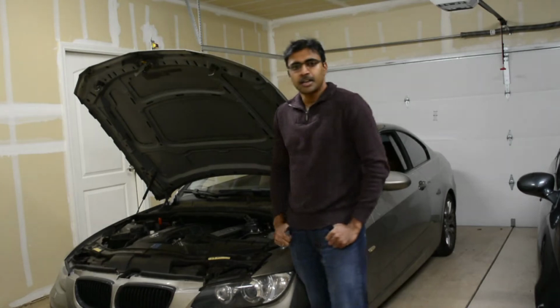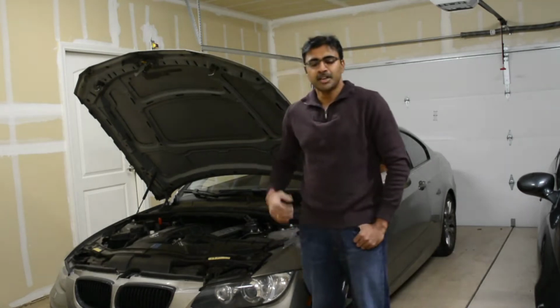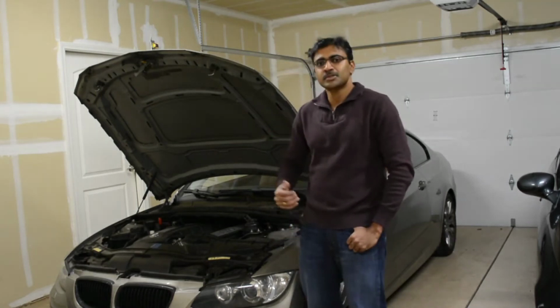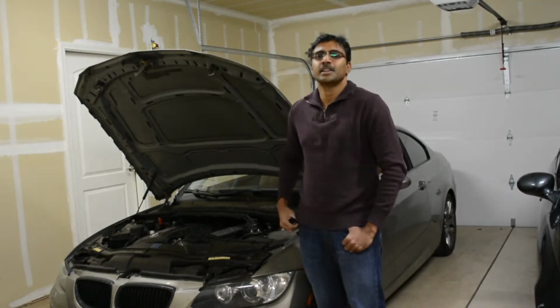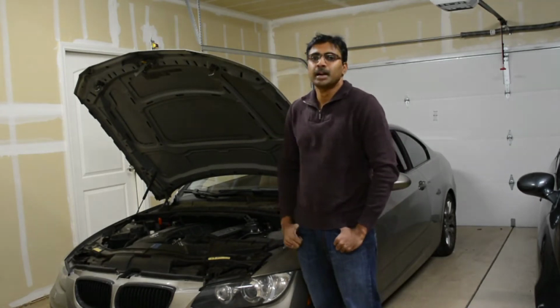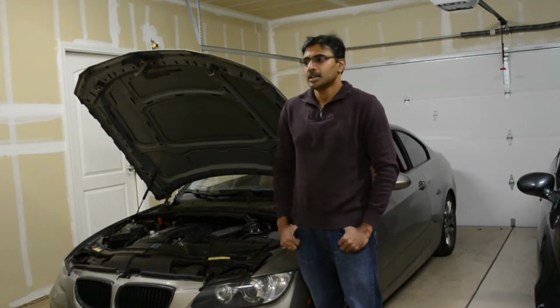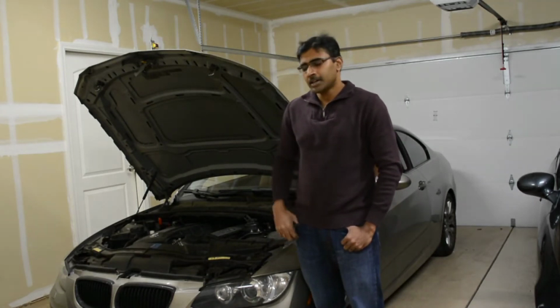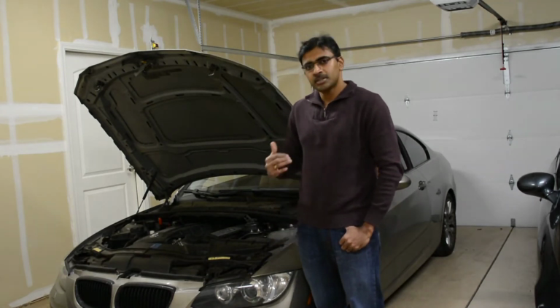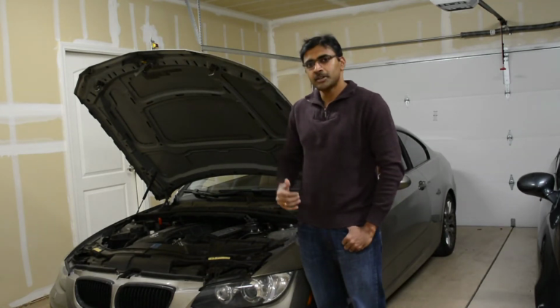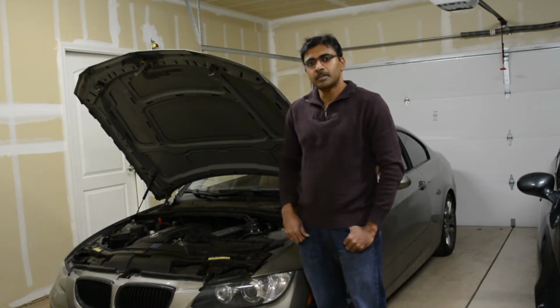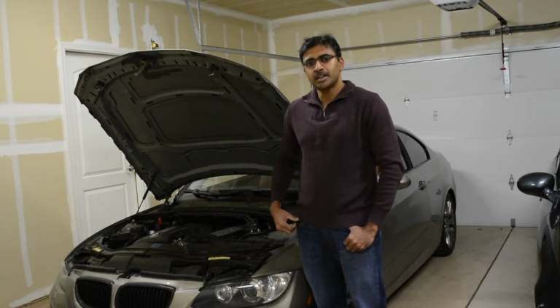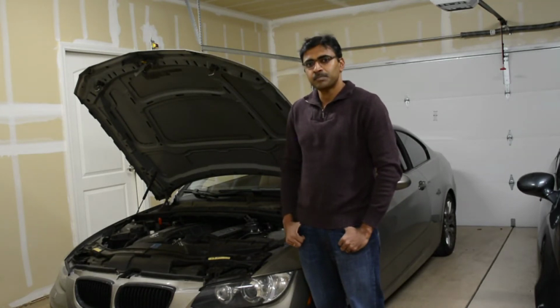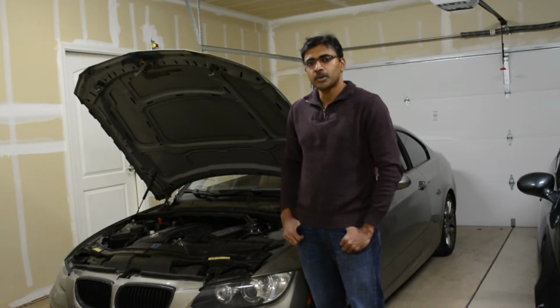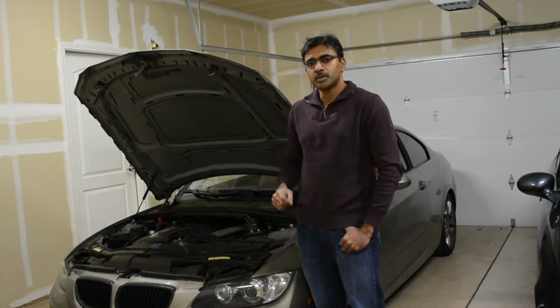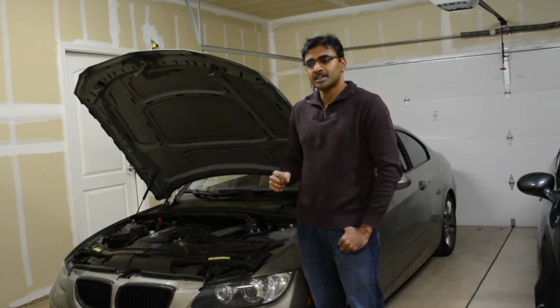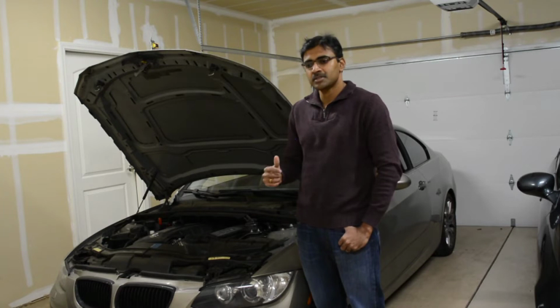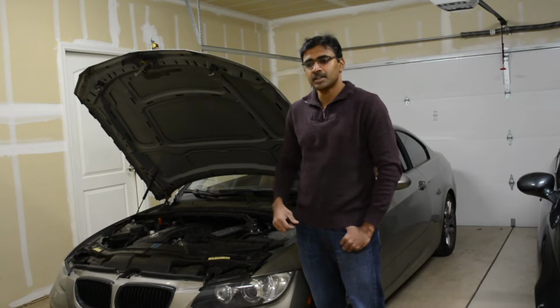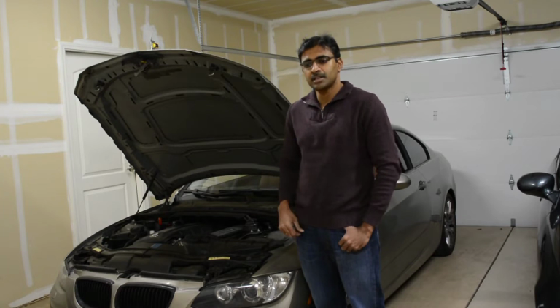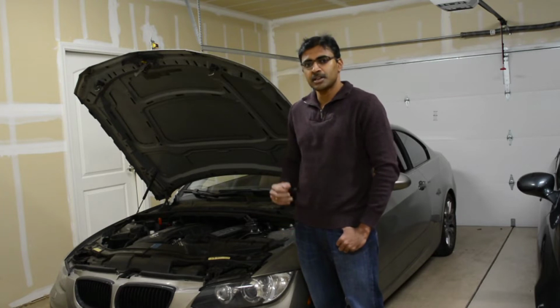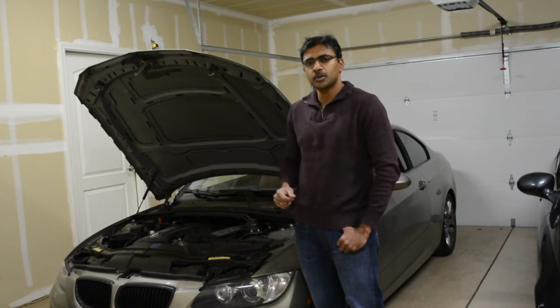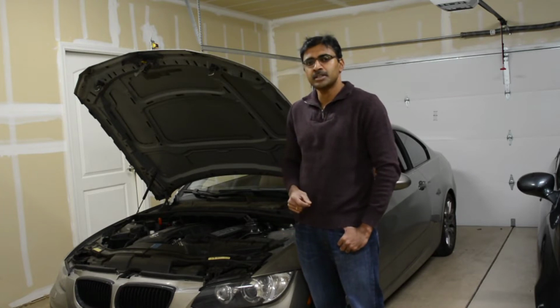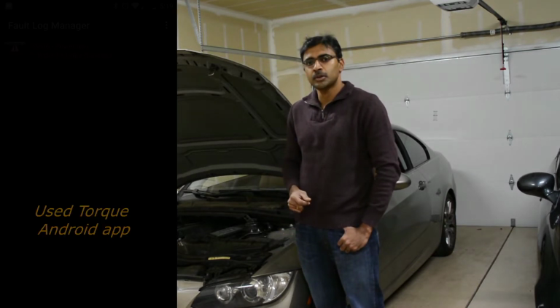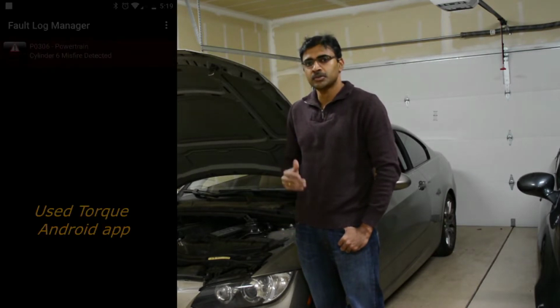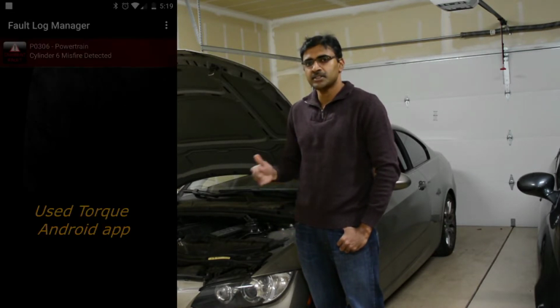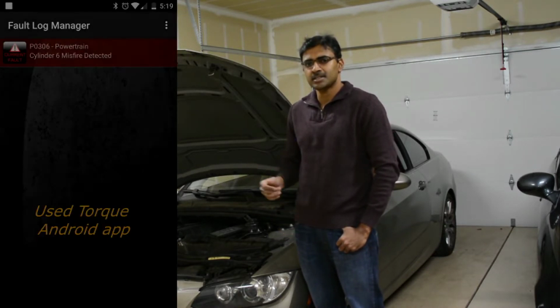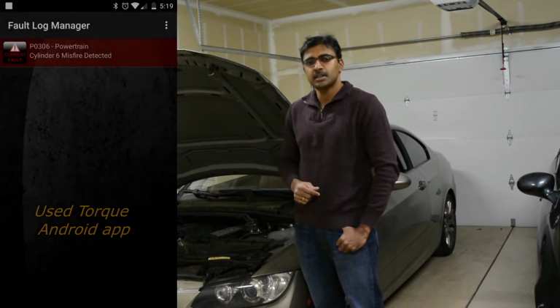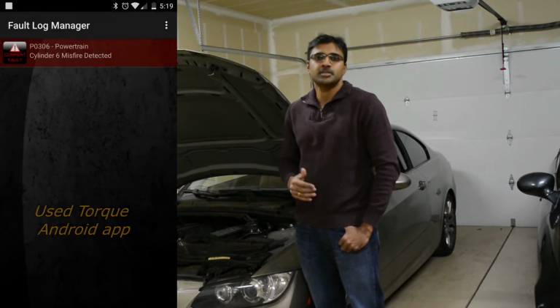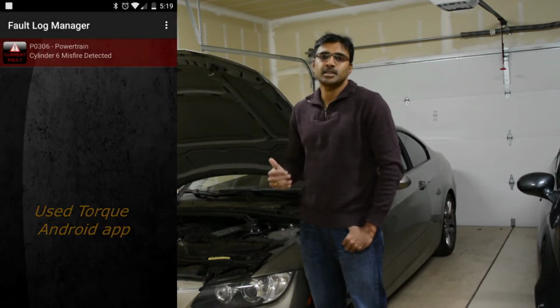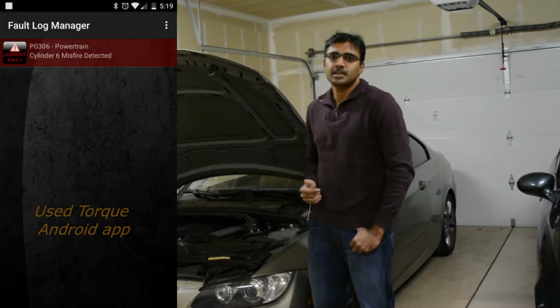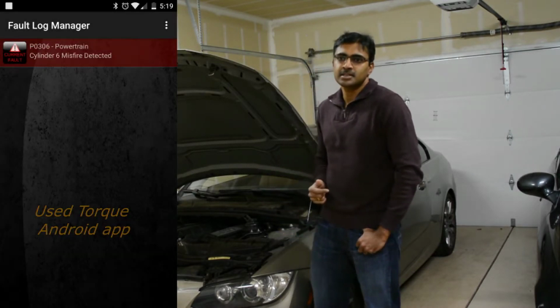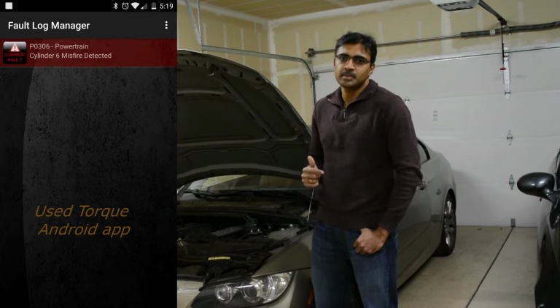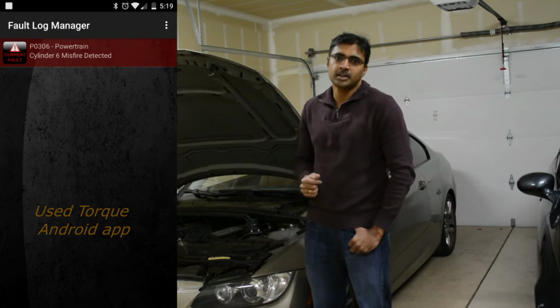Hey folks, welcome back. In this video I'll be going over the specific engine error code P0306, which is the cylinder 6 misfire.